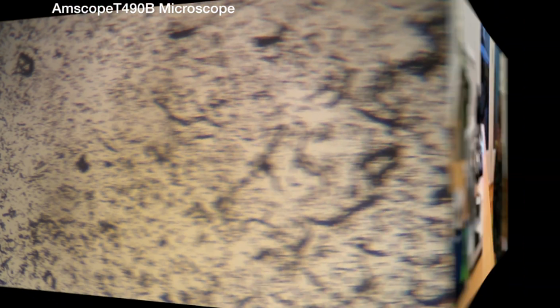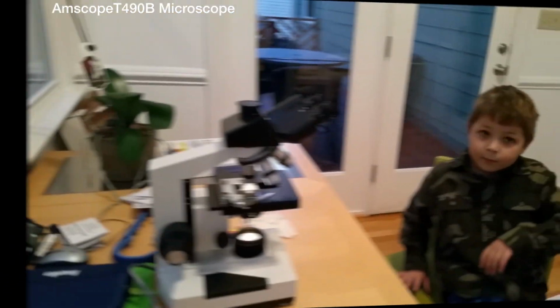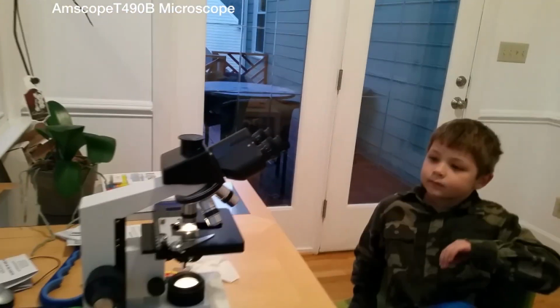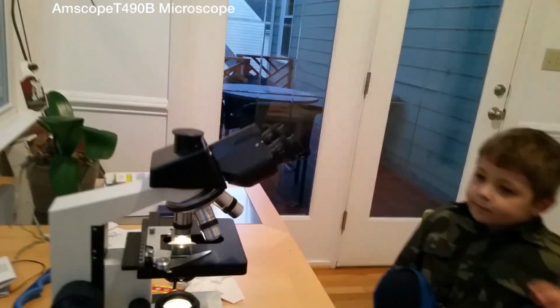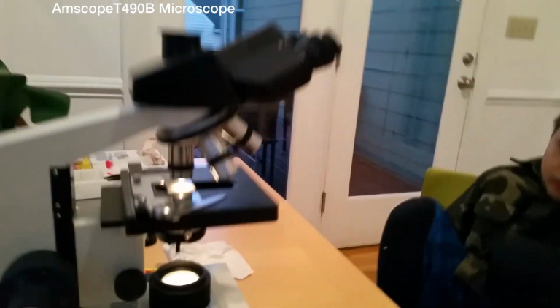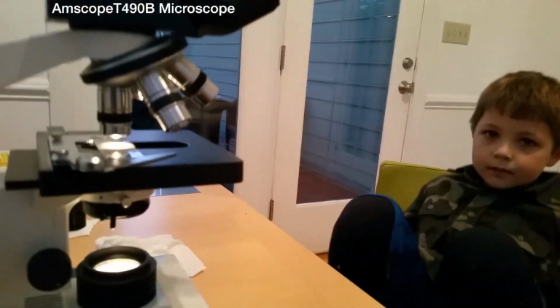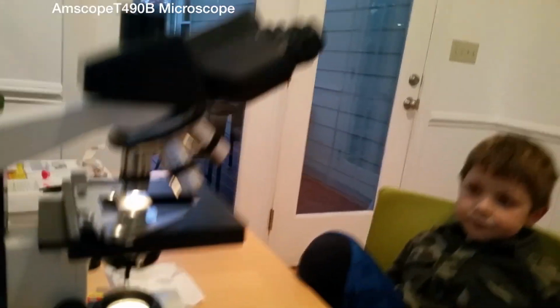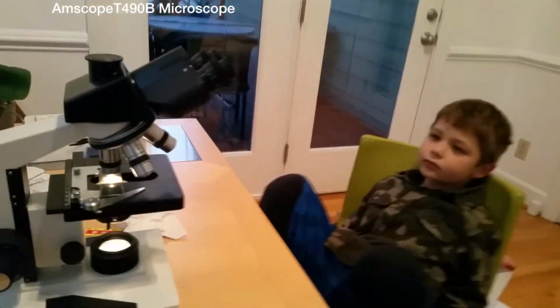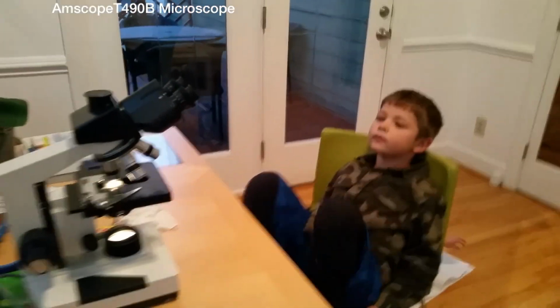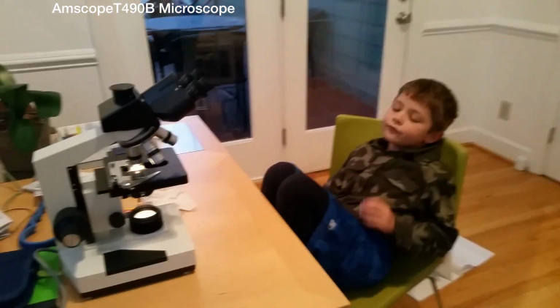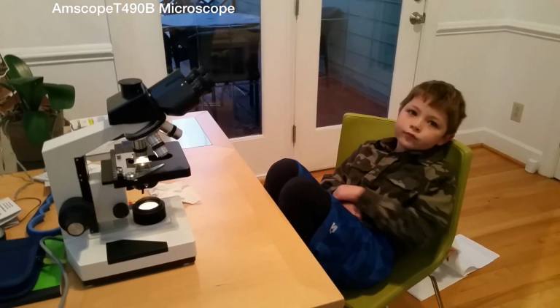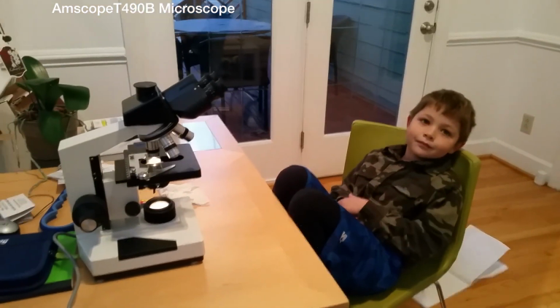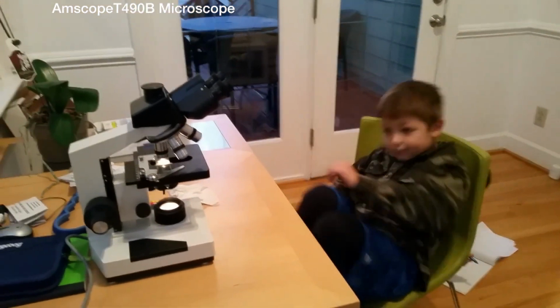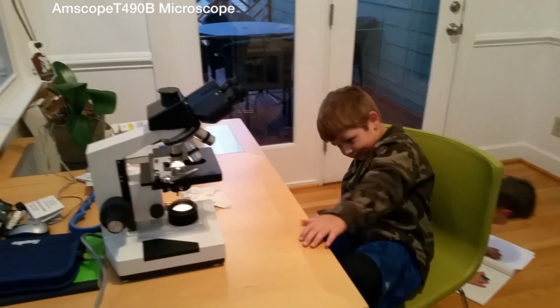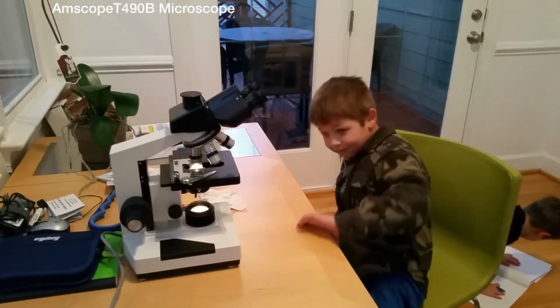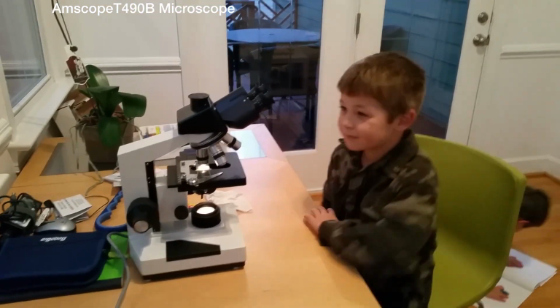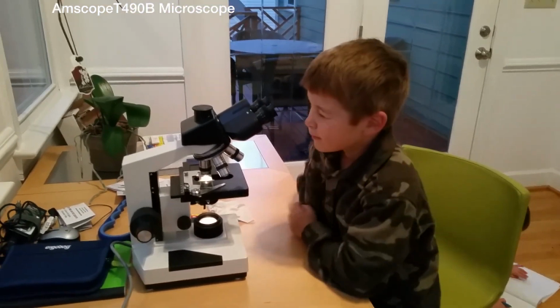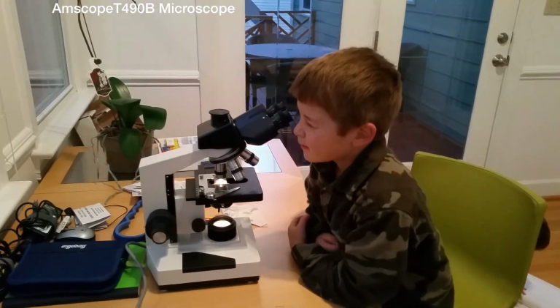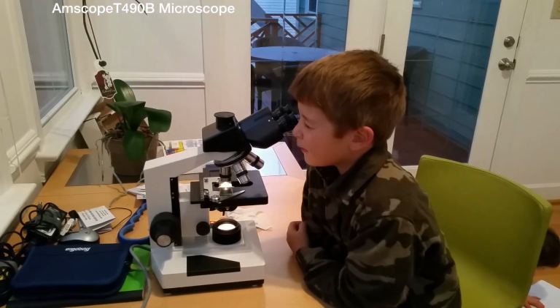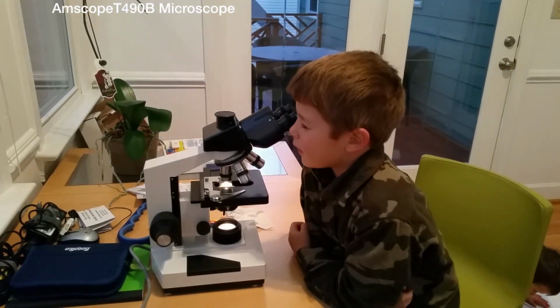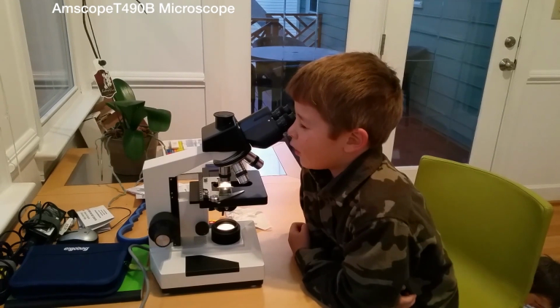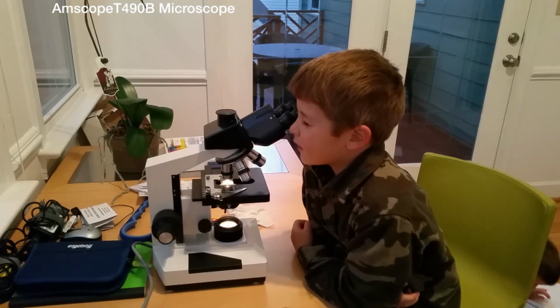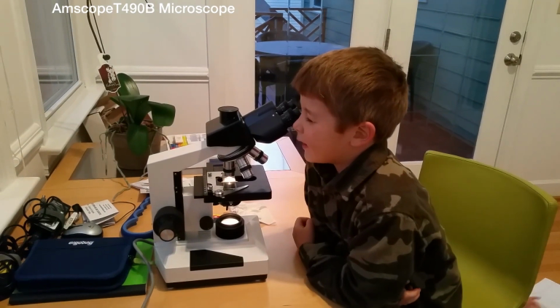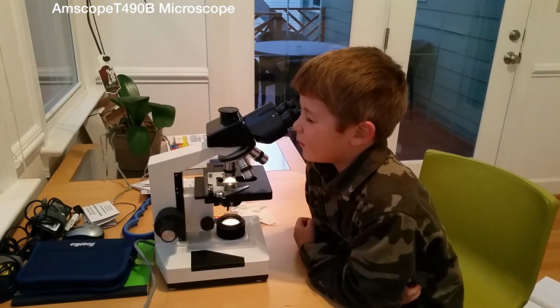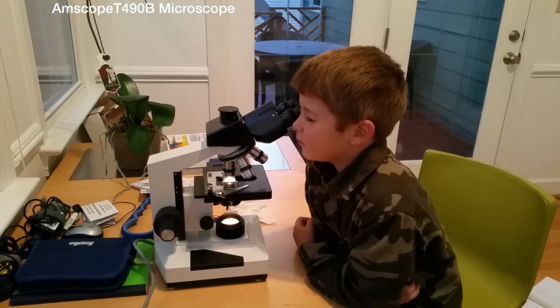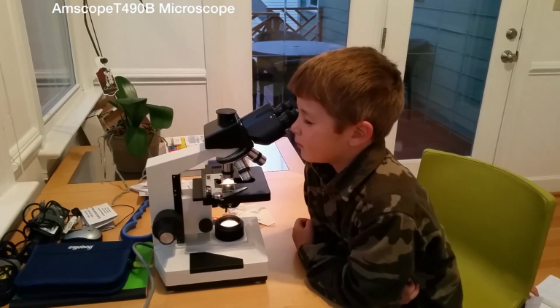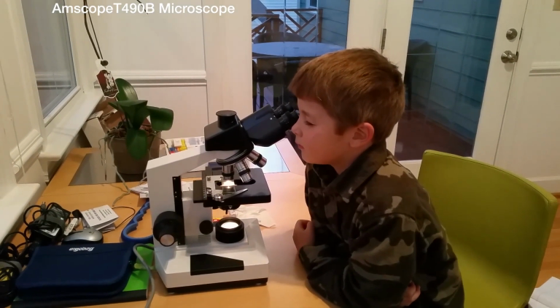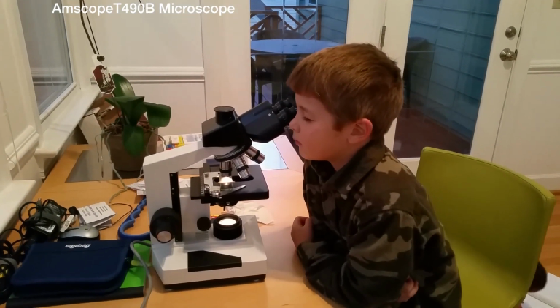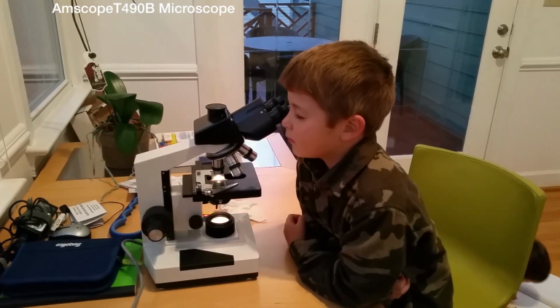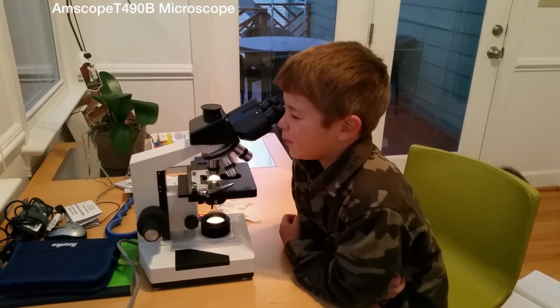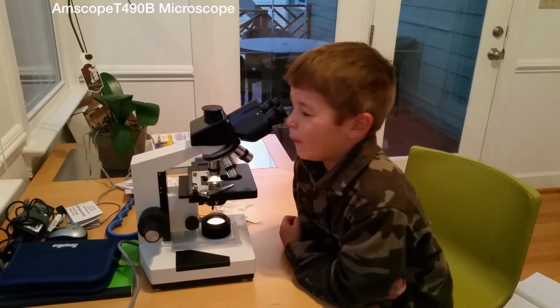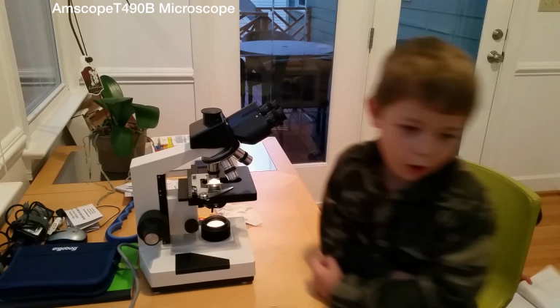We are at 200 magnification here. Take a look, Mr. Lars. Tell me what it looks like. It looks like dots connected, and make logs of the dots.